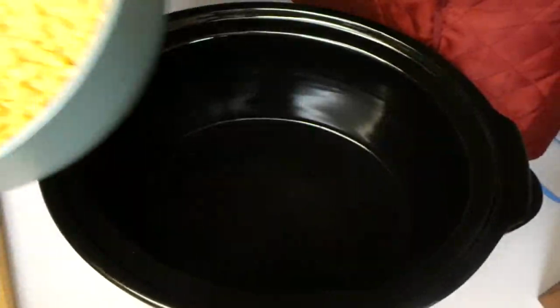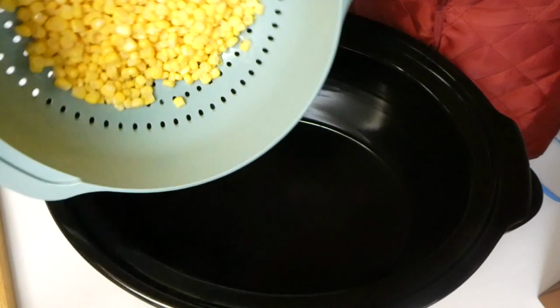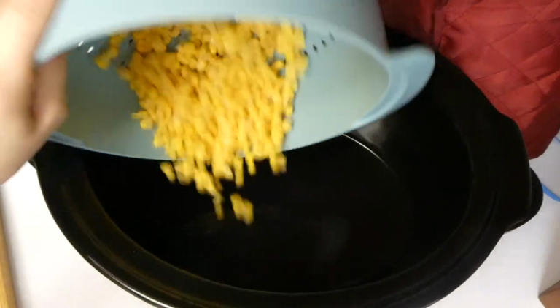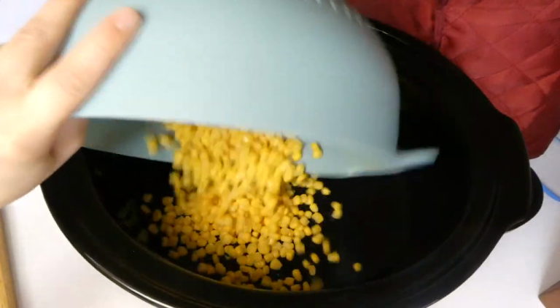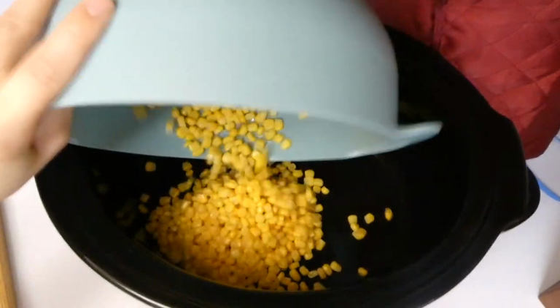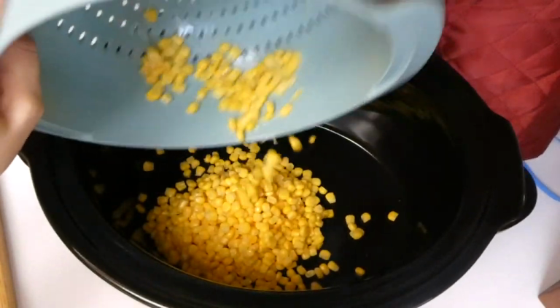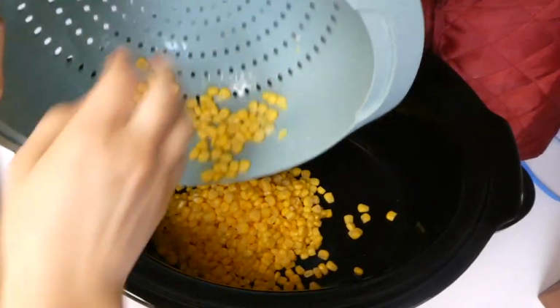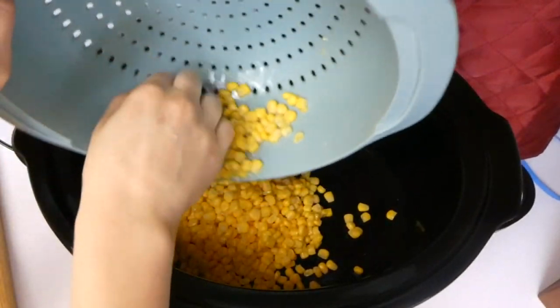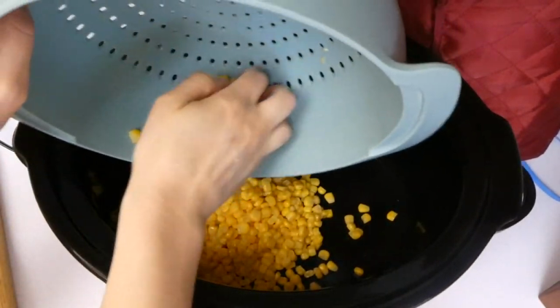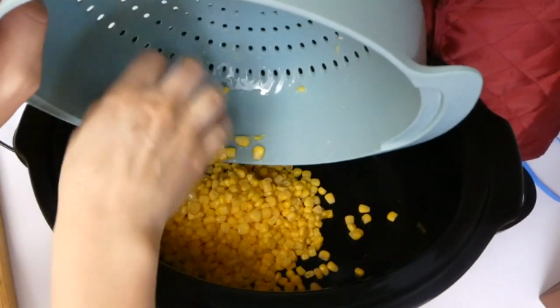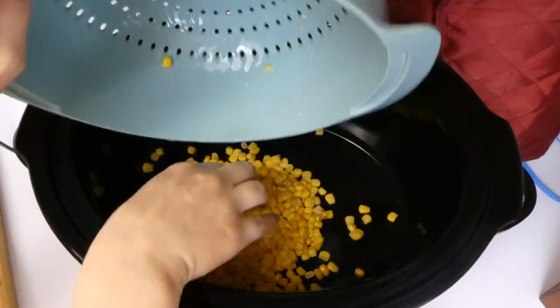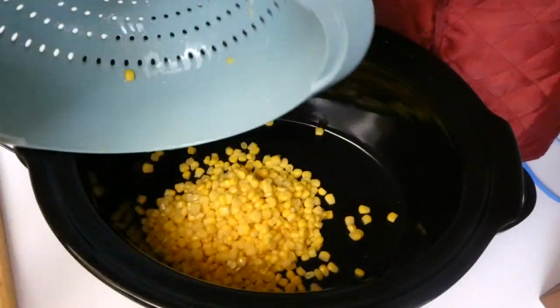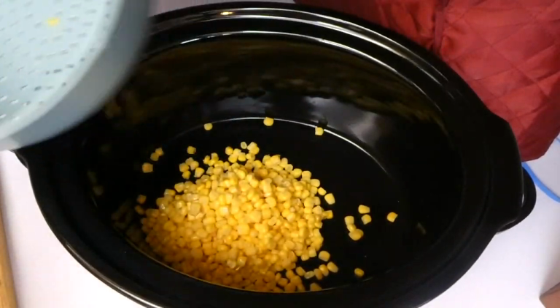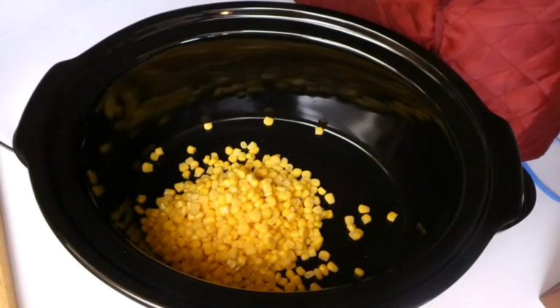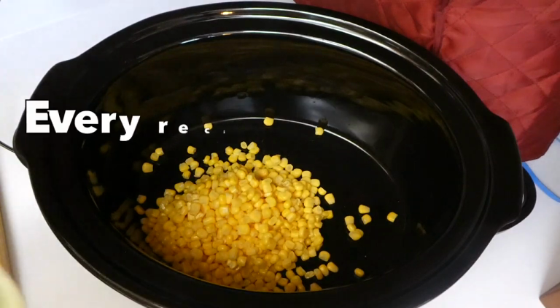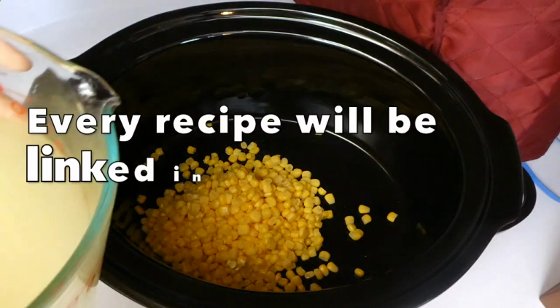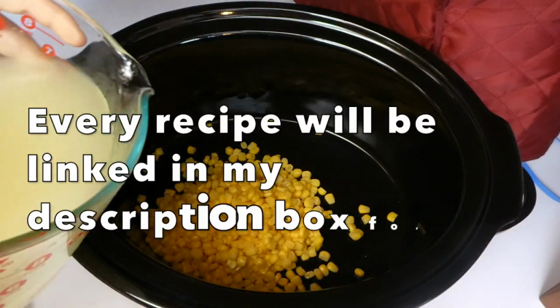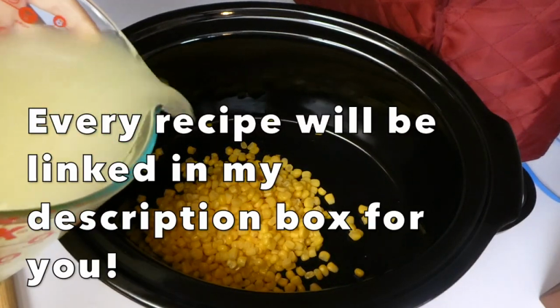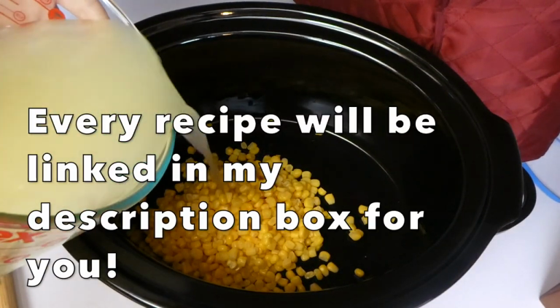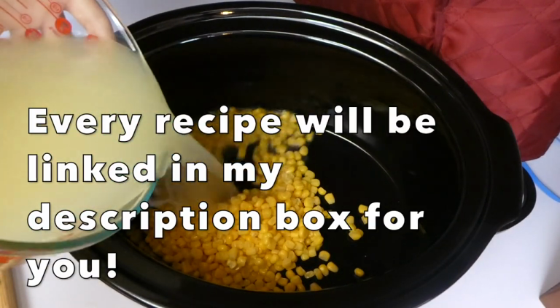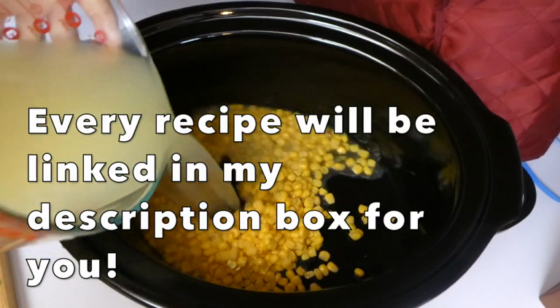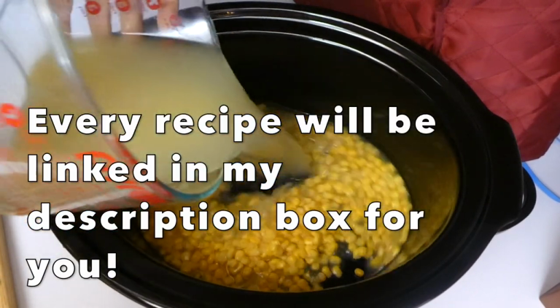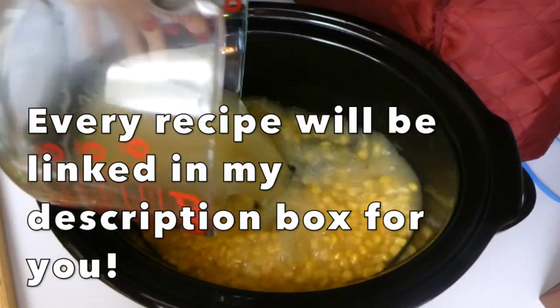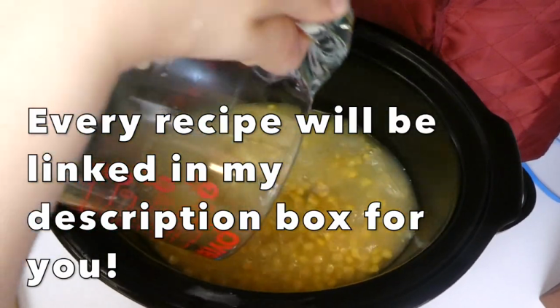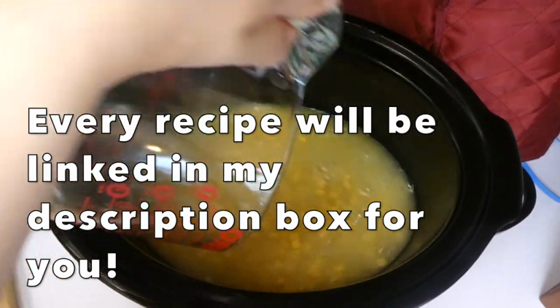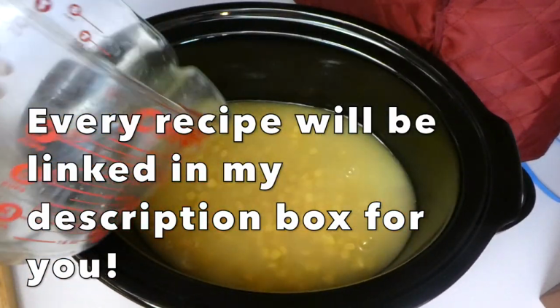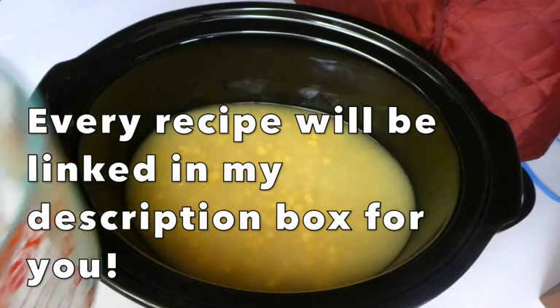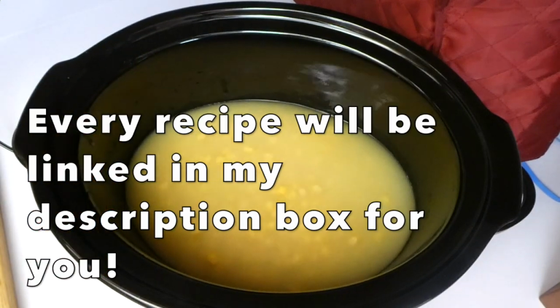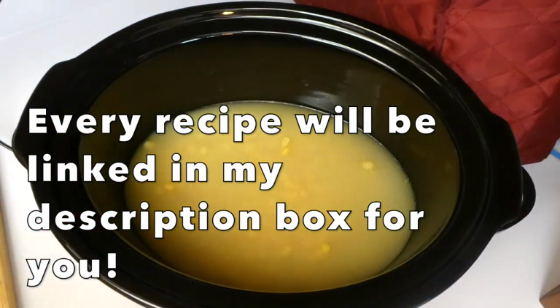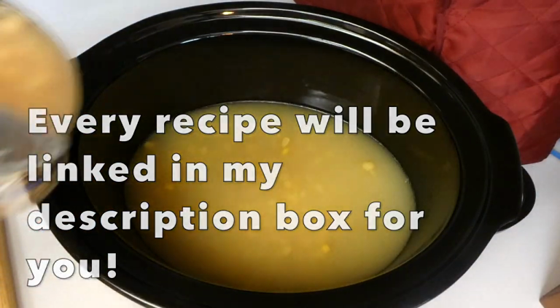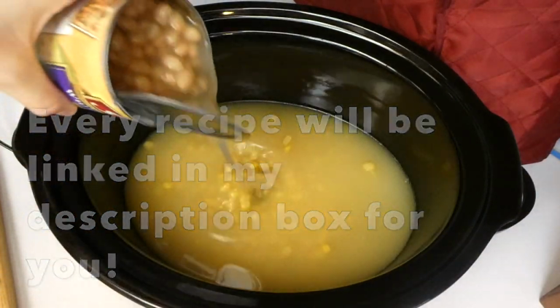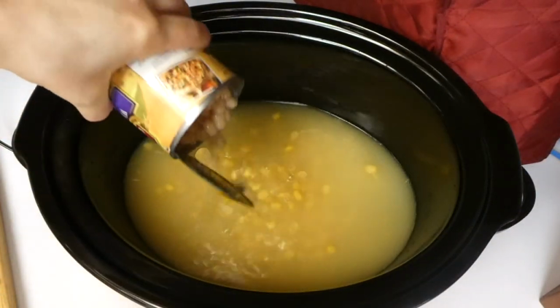One thing I want to mention is that this recipe is not just a crock pot meal — you could do it on your stovetop if you don't have a crock pot. That's super nice because I know a lot of you guys don't have one, so that will help you out a lot.